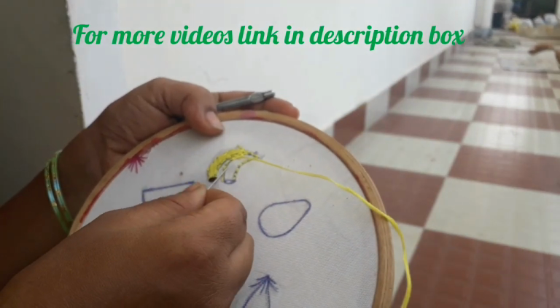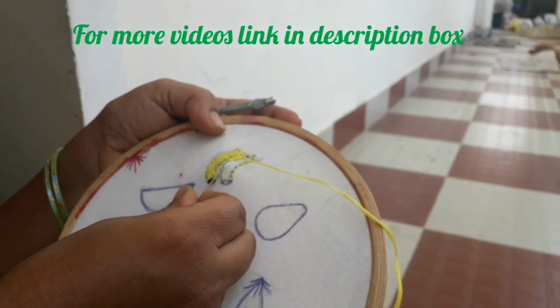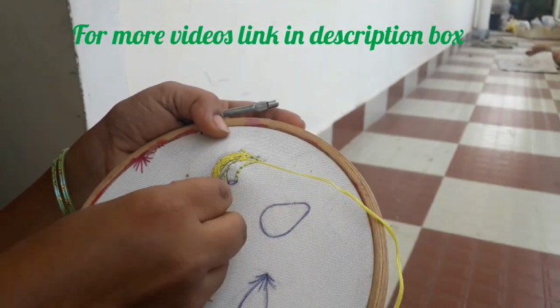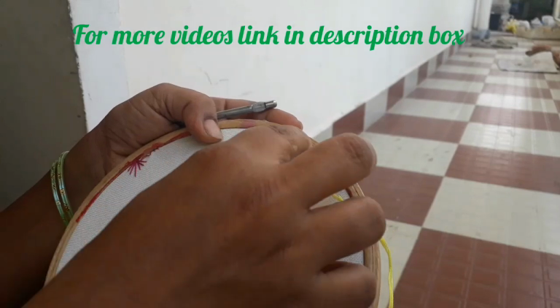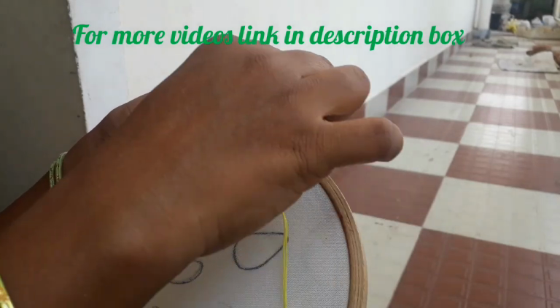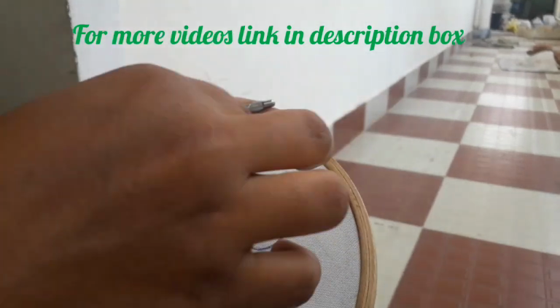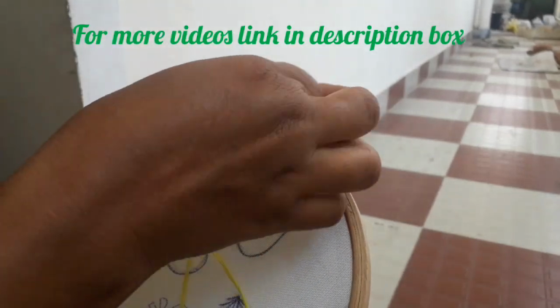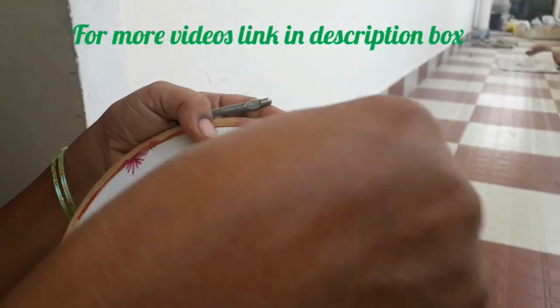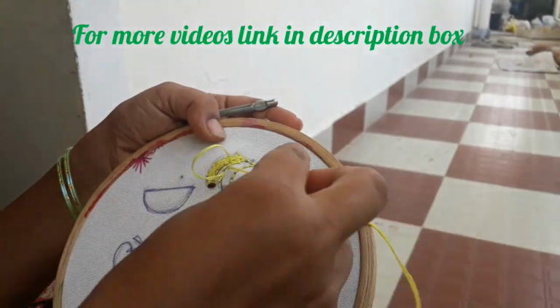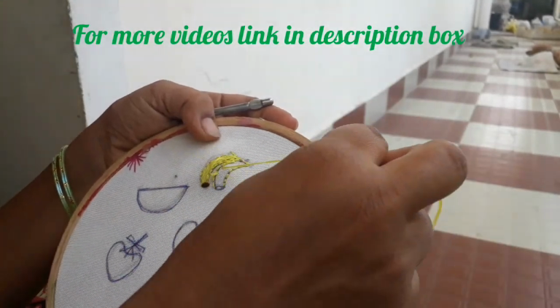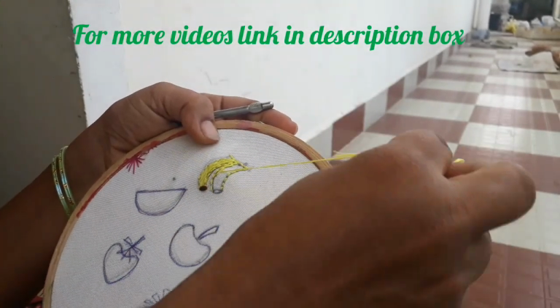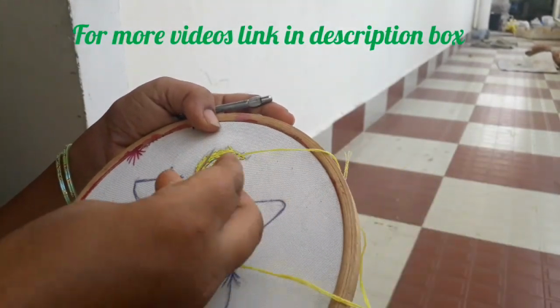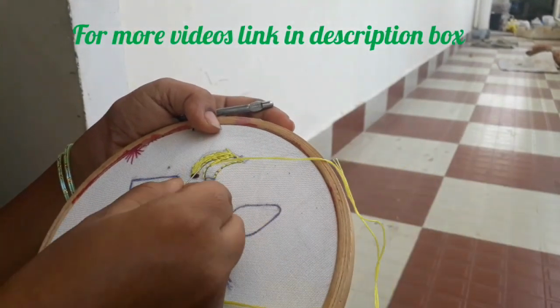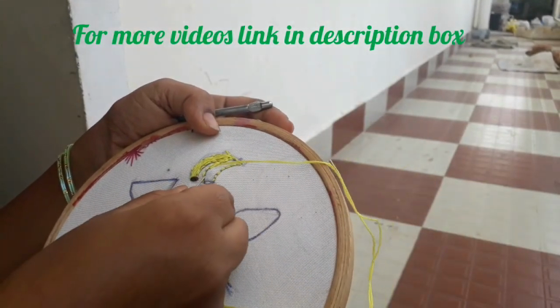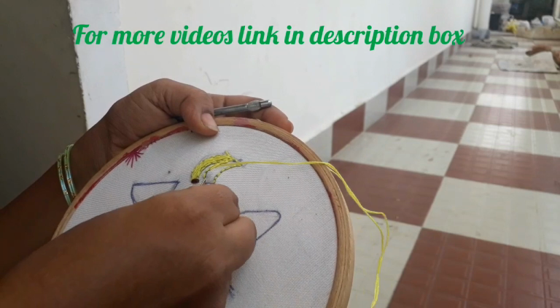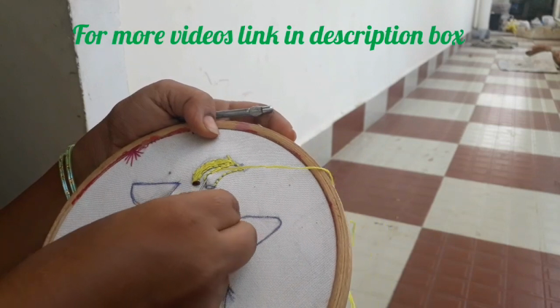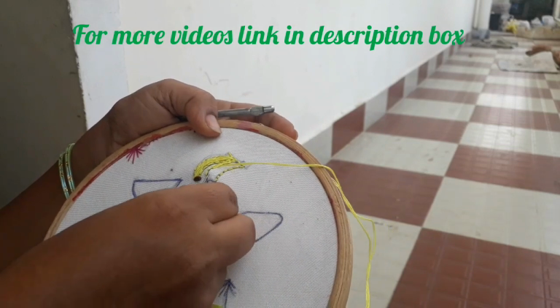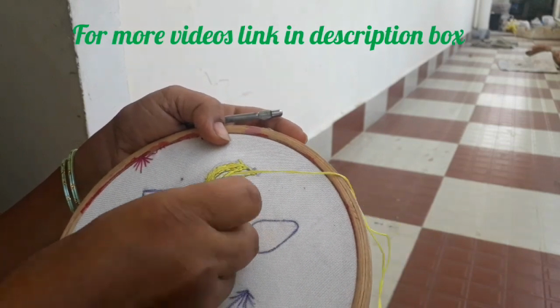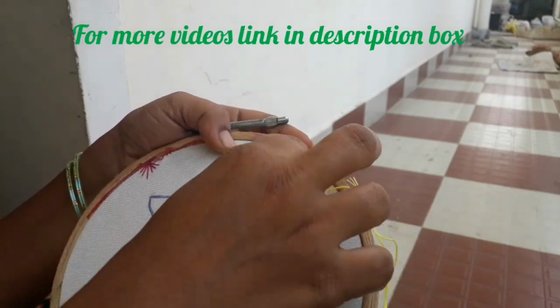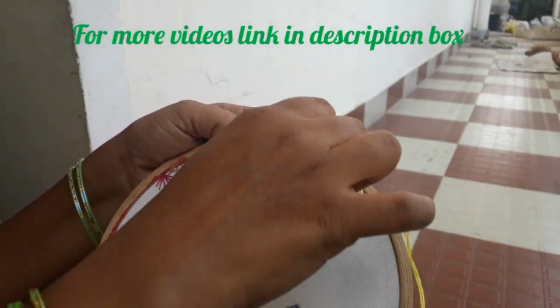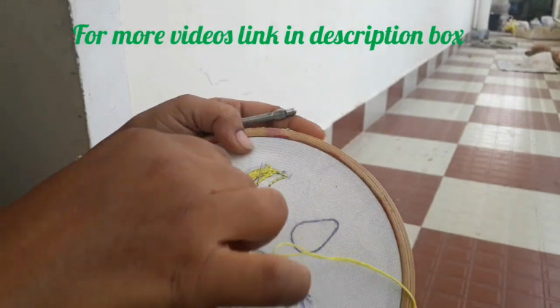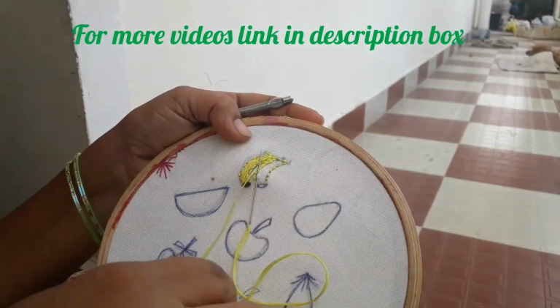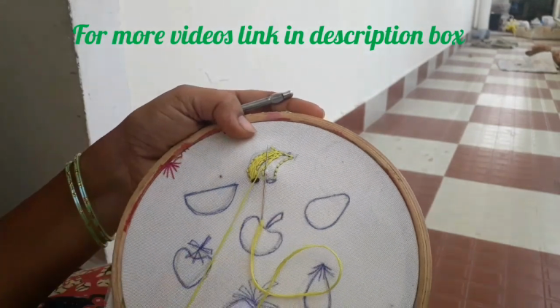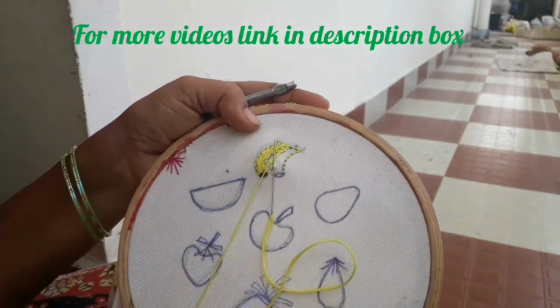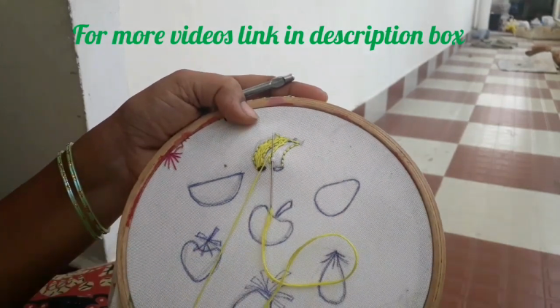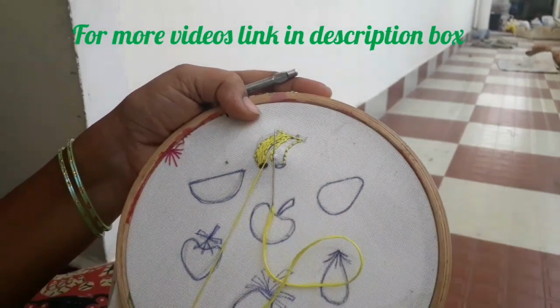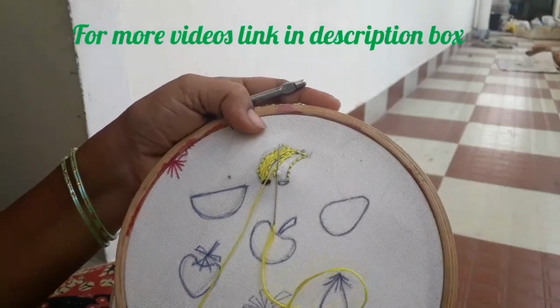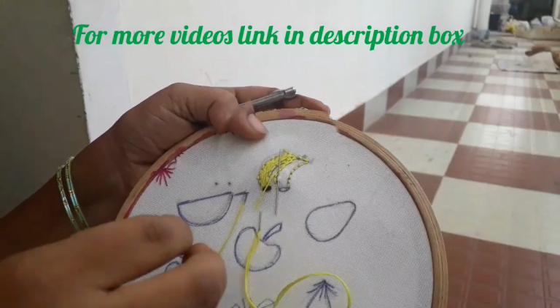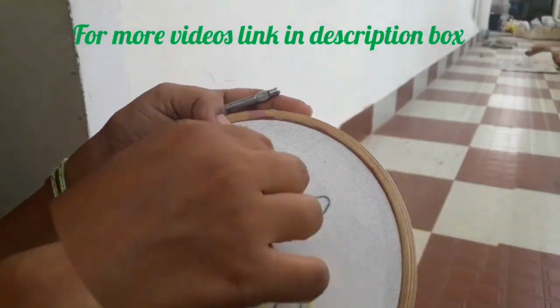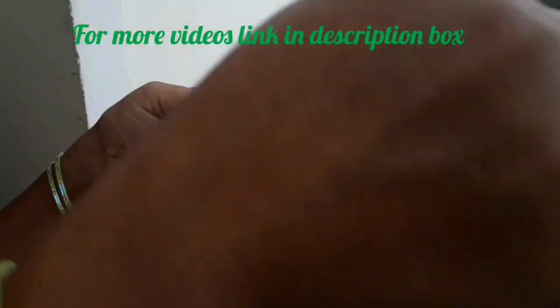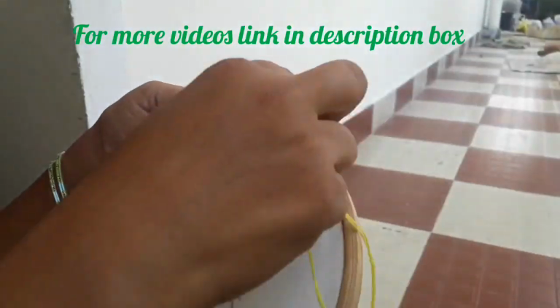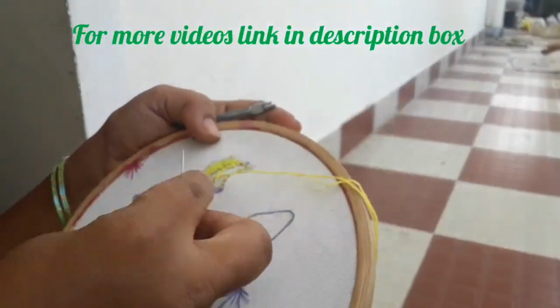Then put the paste in the deck. Let it dry on the side.